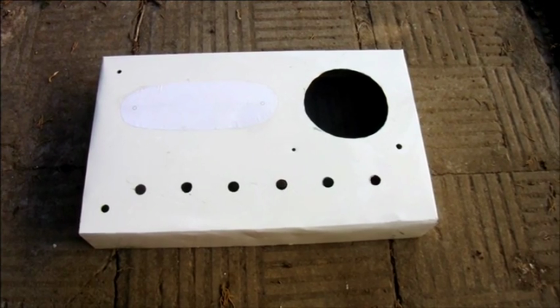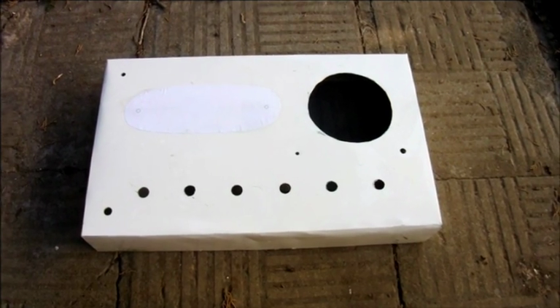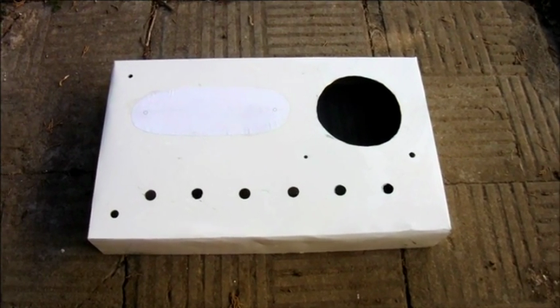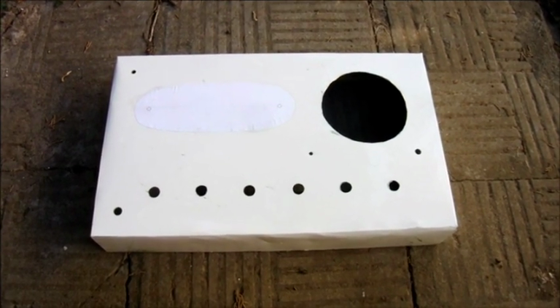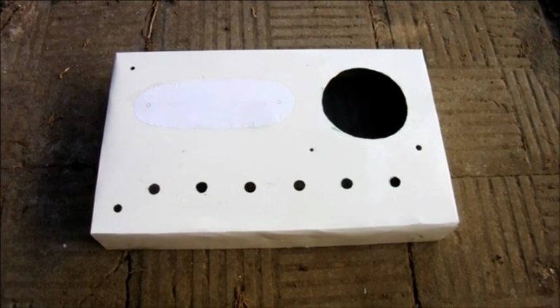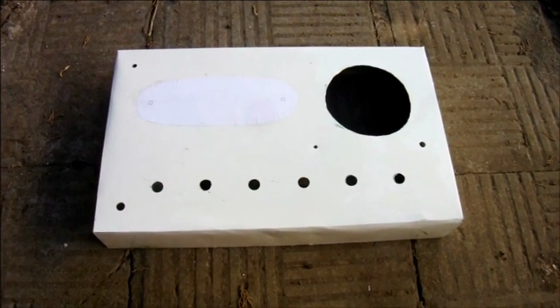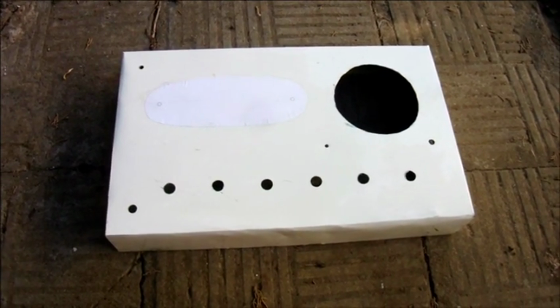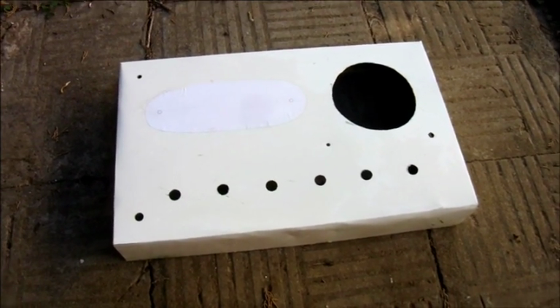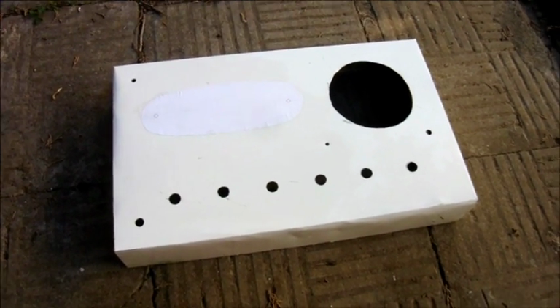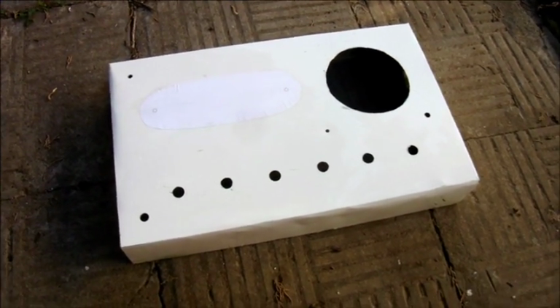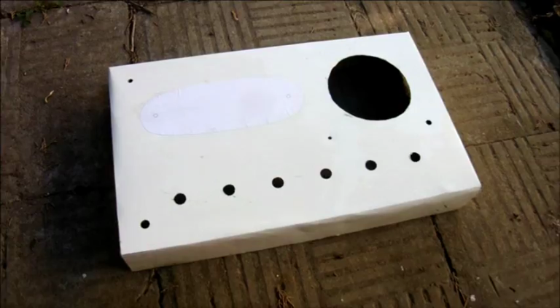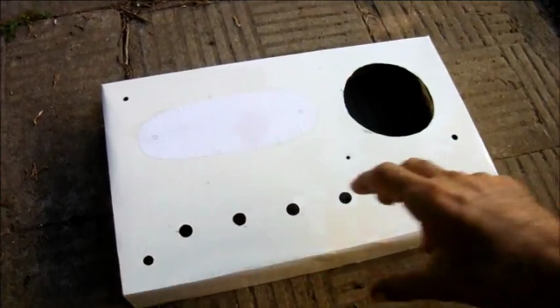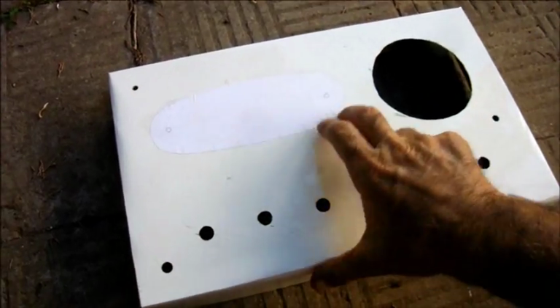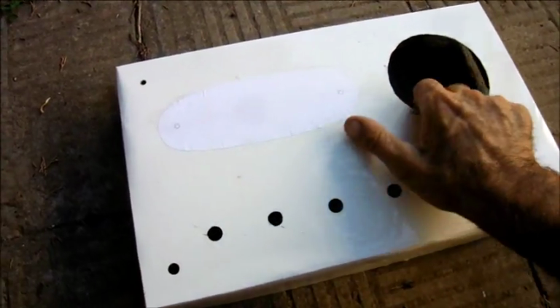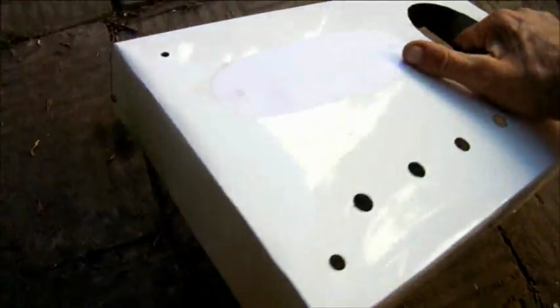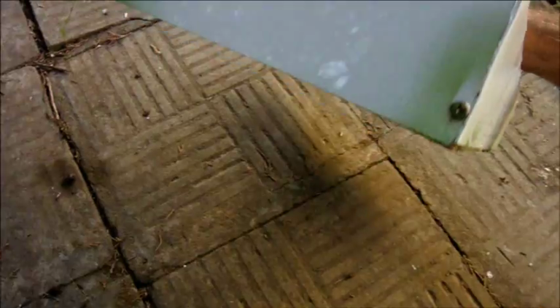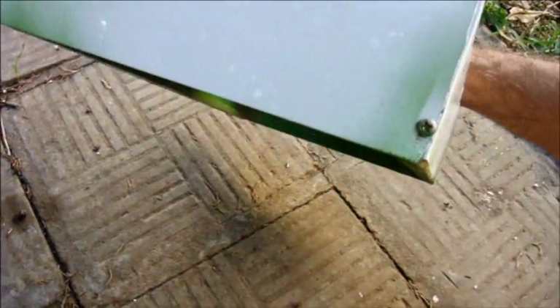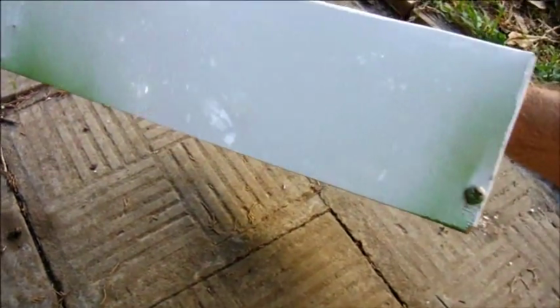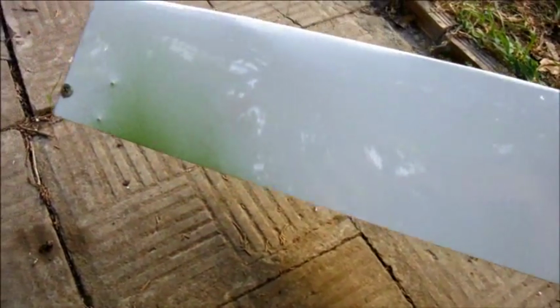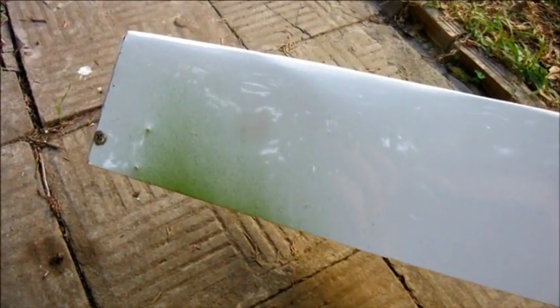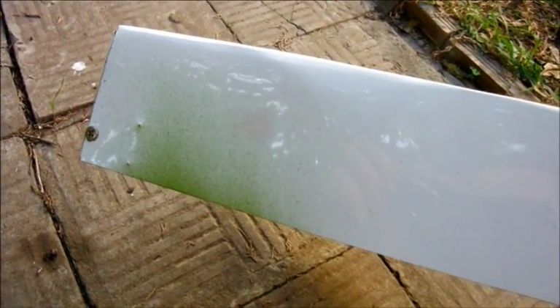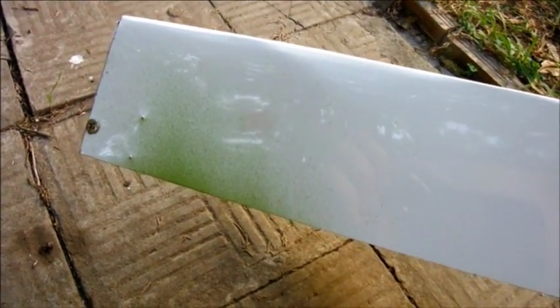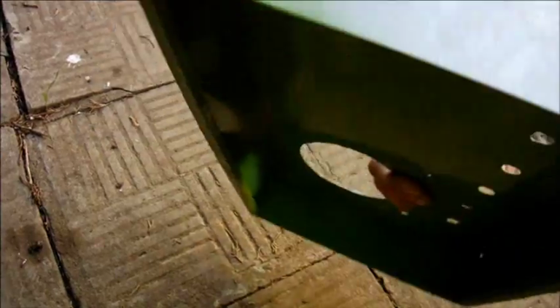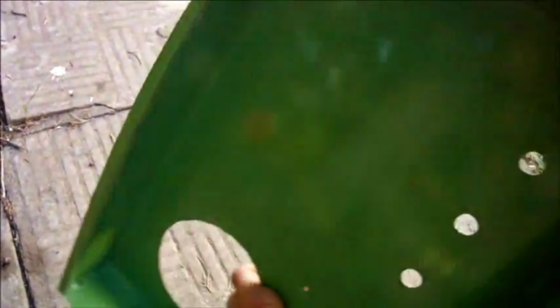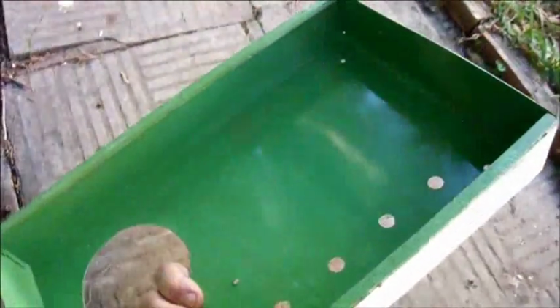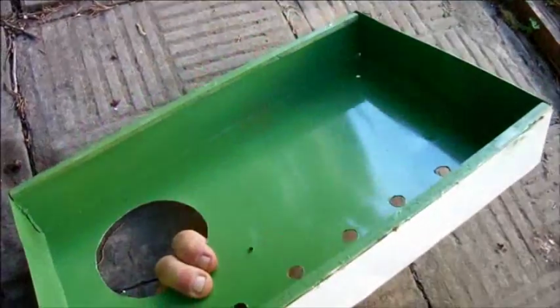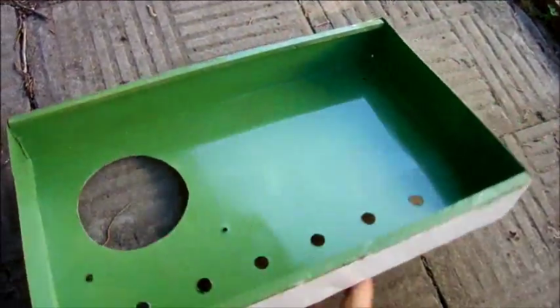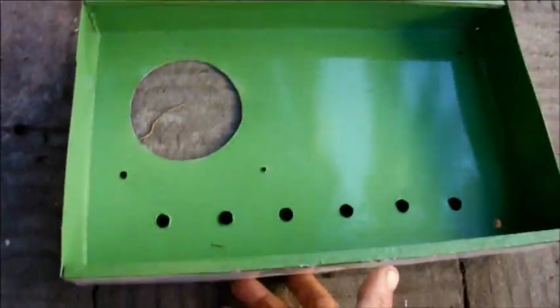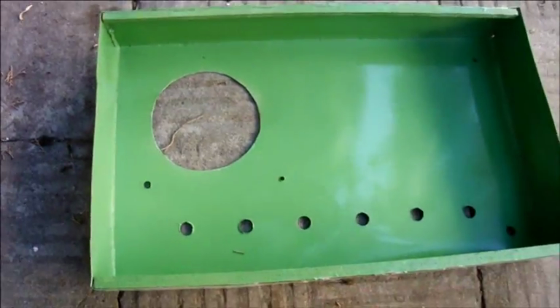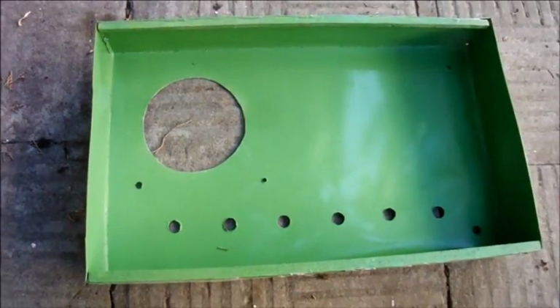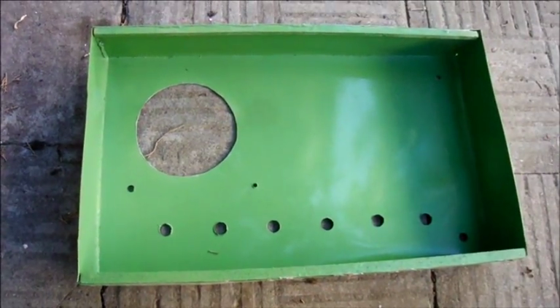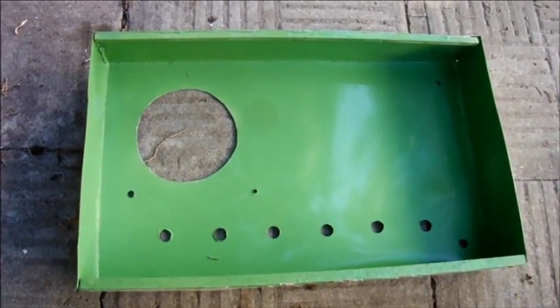After peeling off the blue protective film, I folded the sheet into a box shape and held it close with a couple of screws before spraying the inside cockpit green.